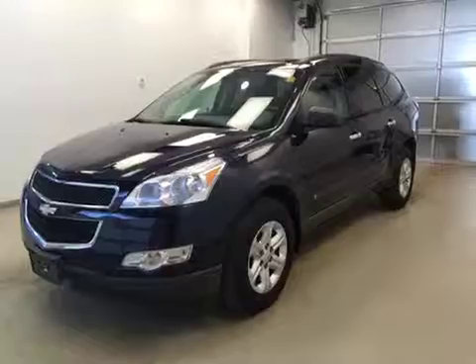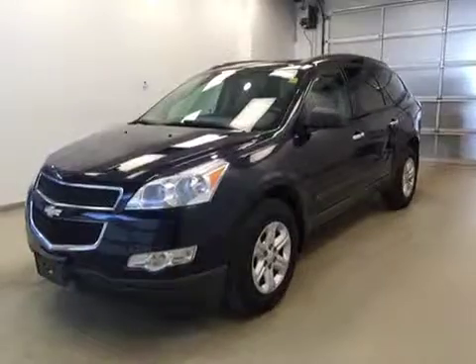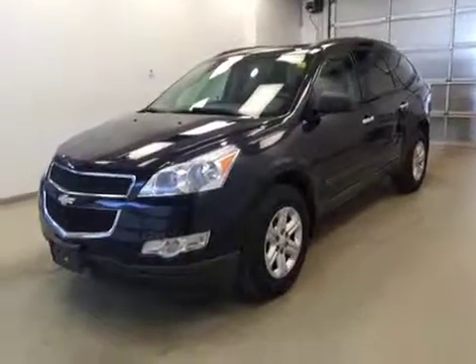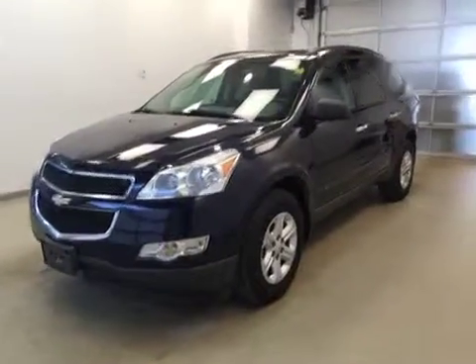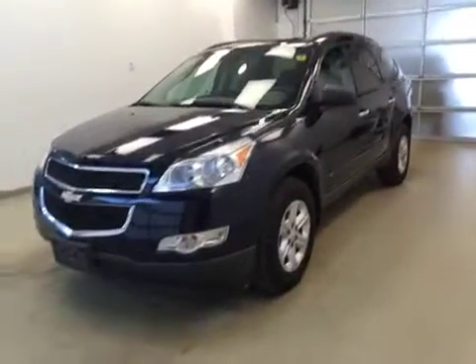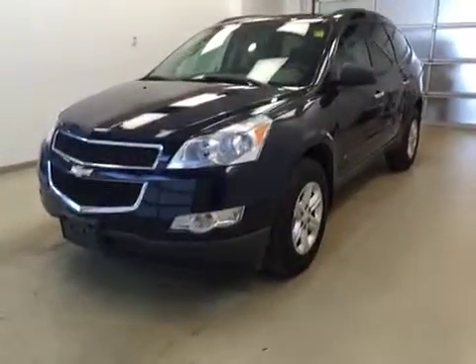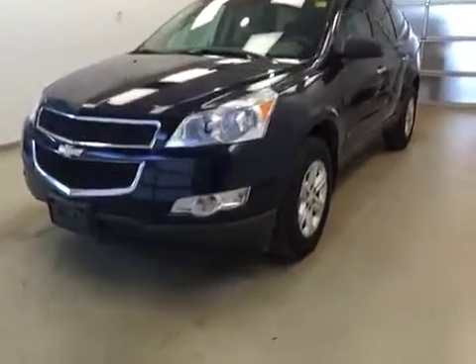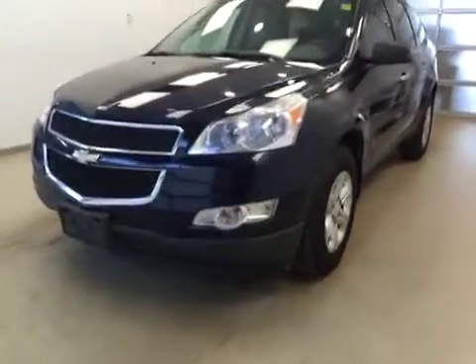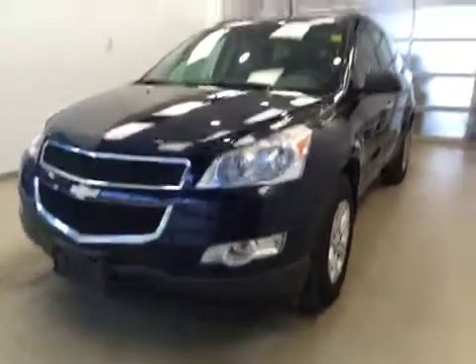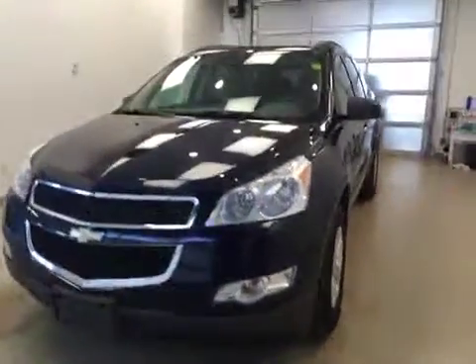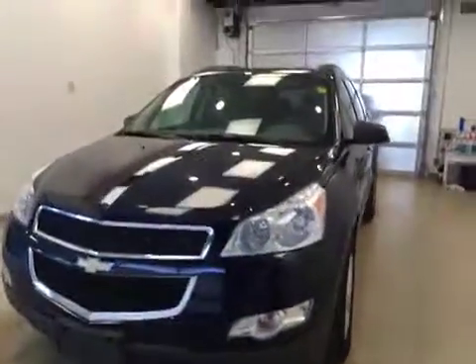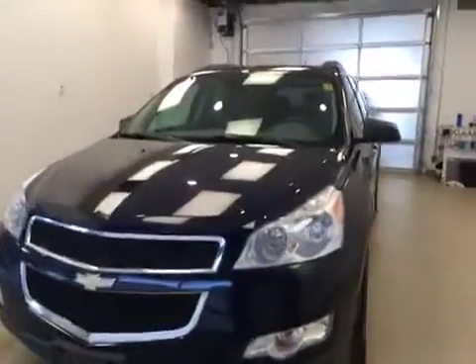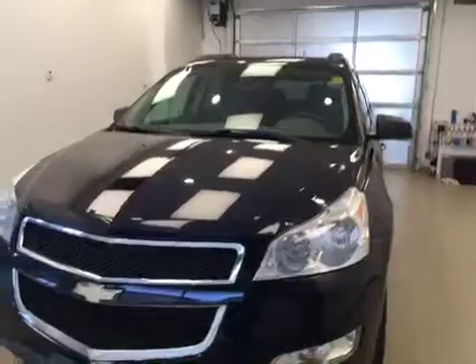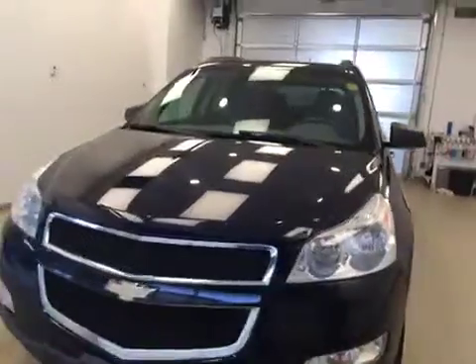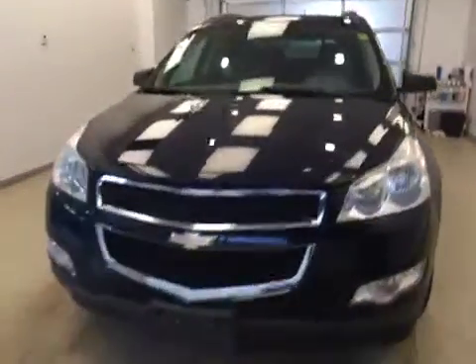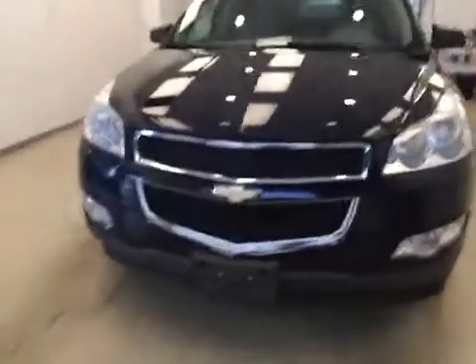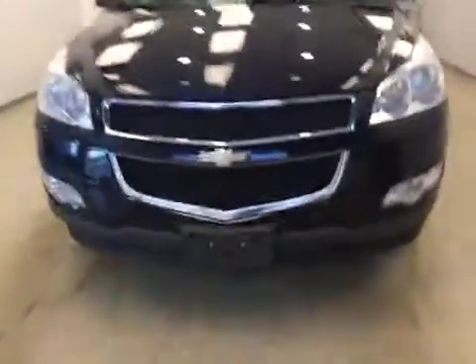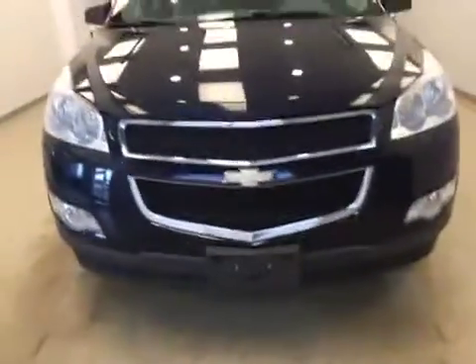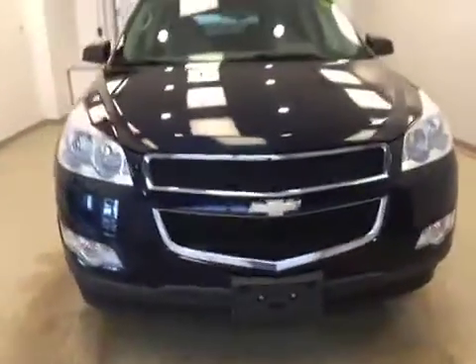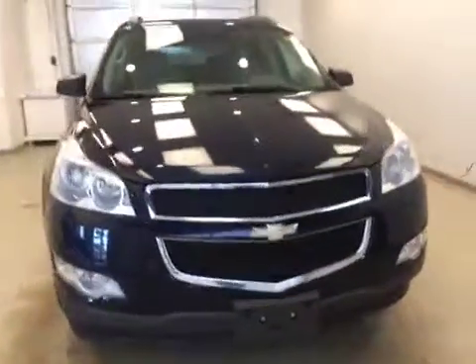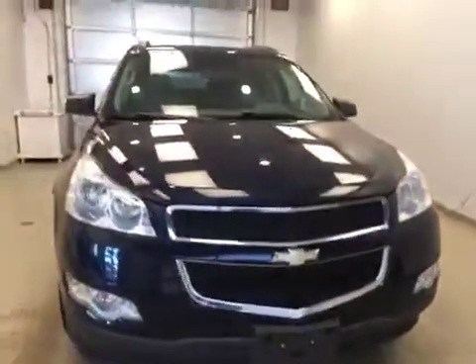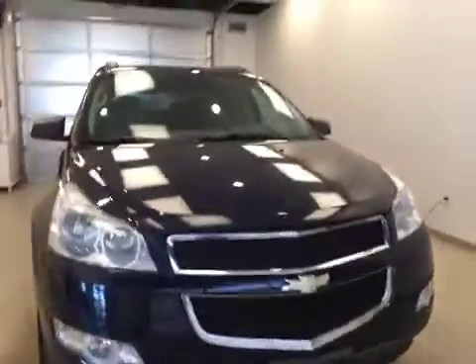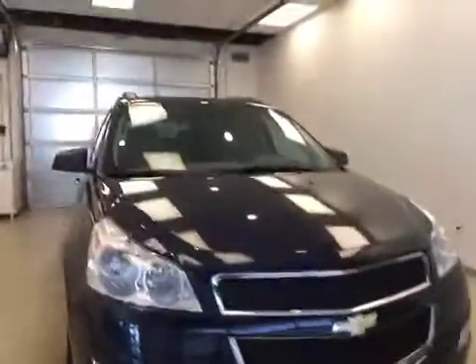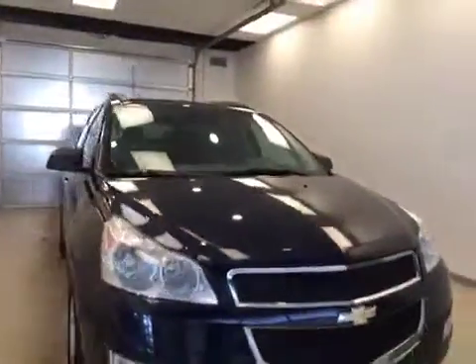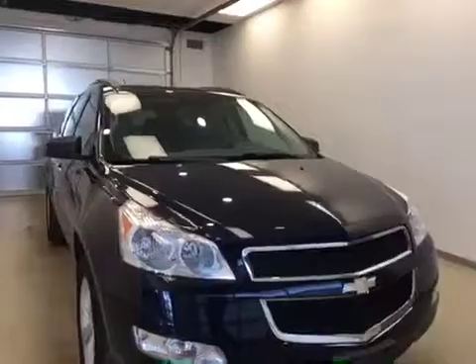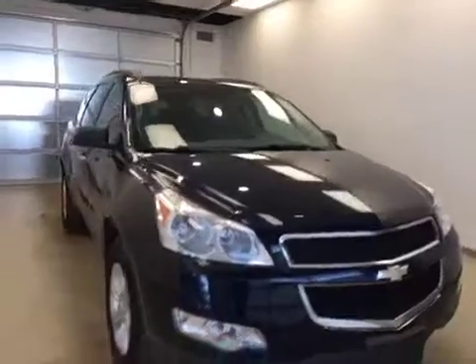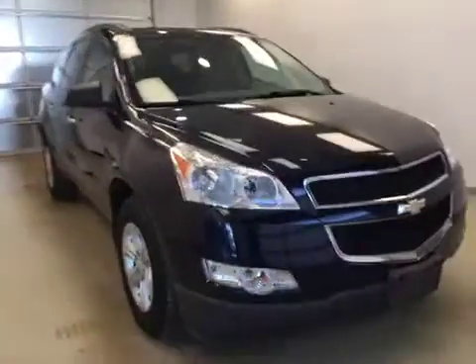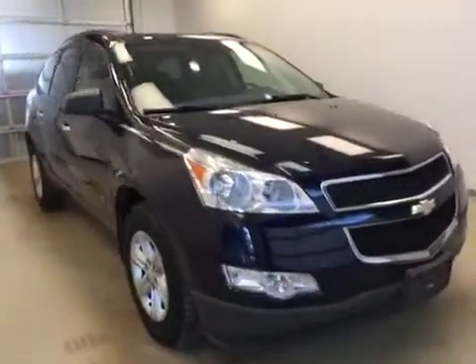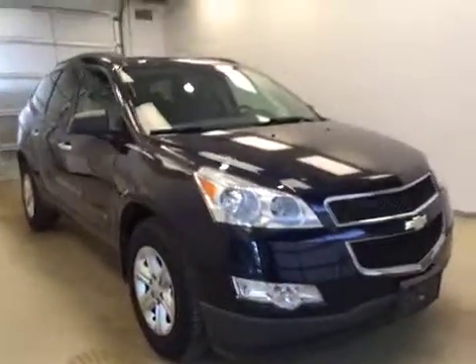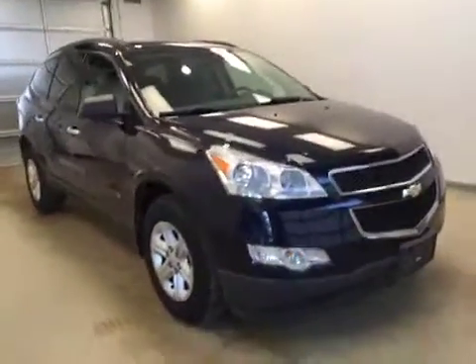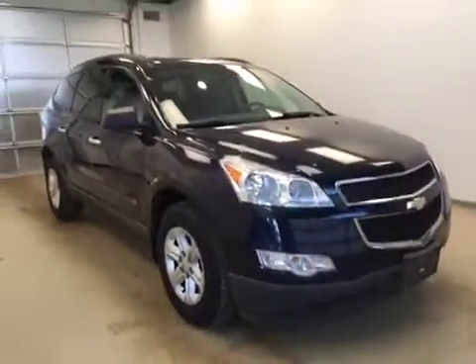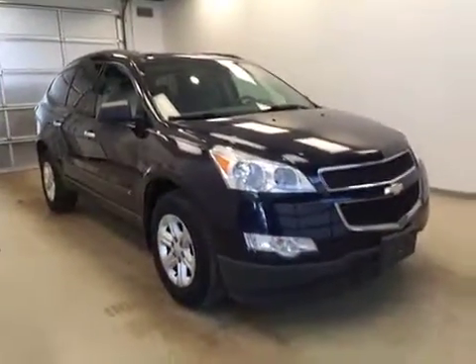Today you're viewing stock number 136343. This is a 2010 Chevy Traverse and our color is blue.